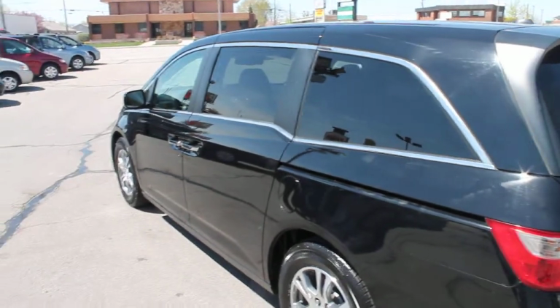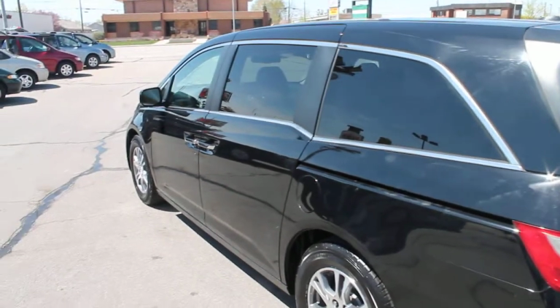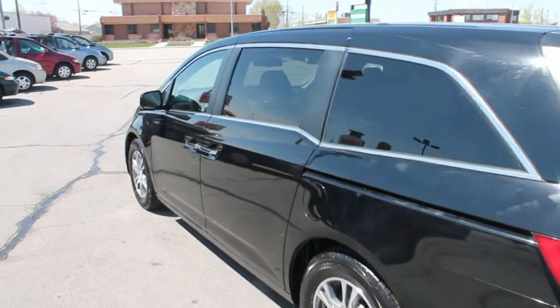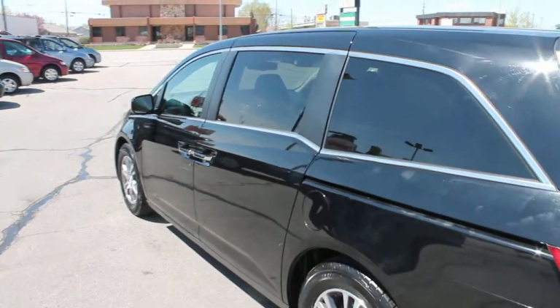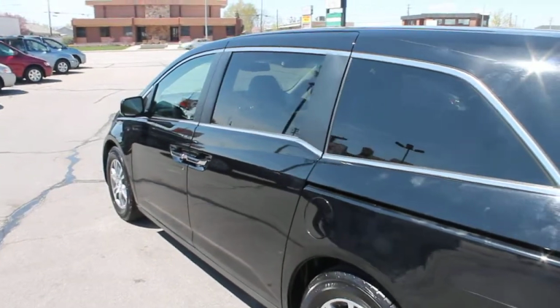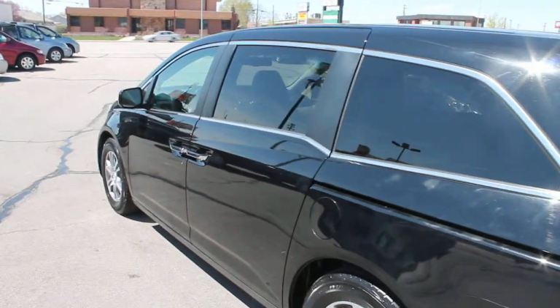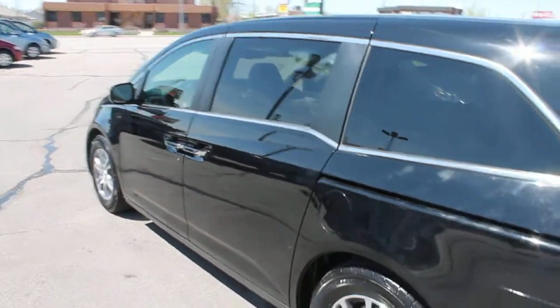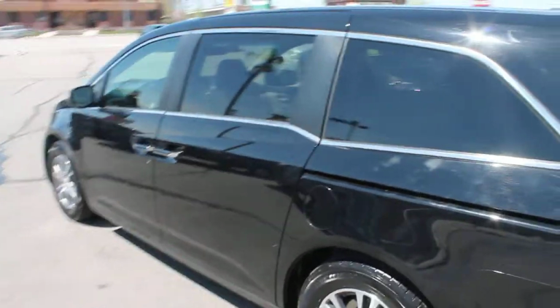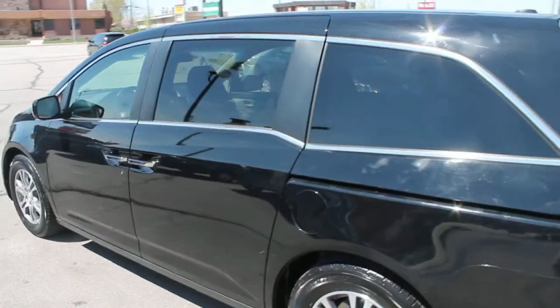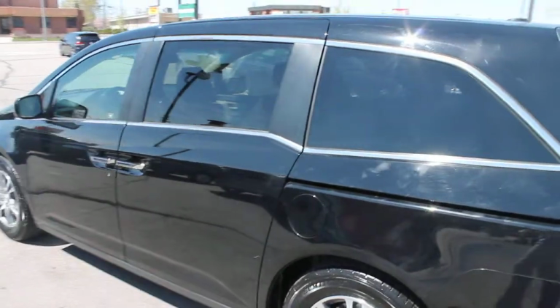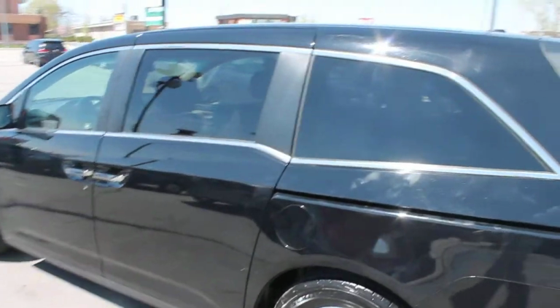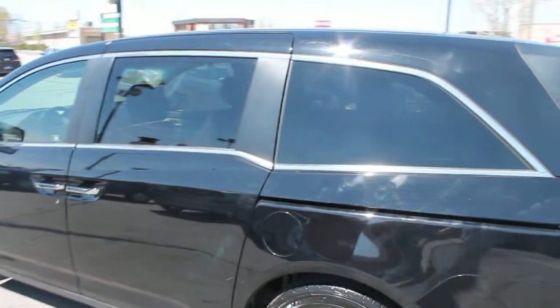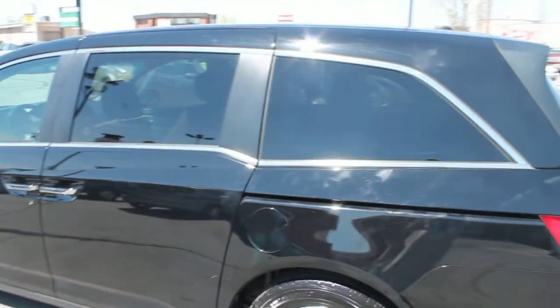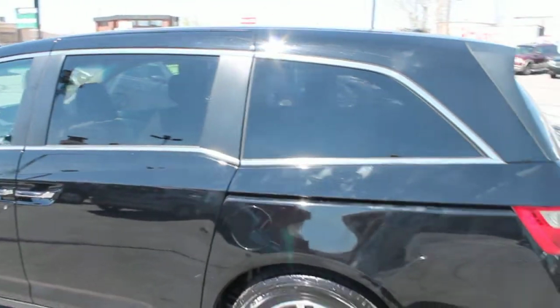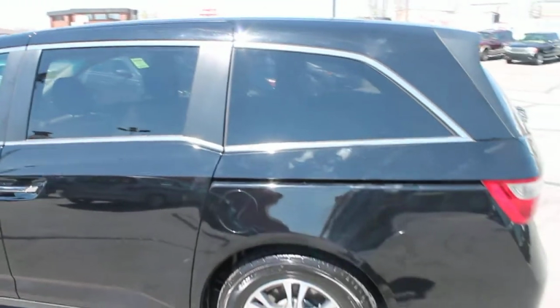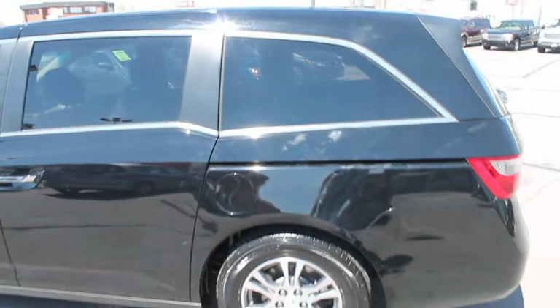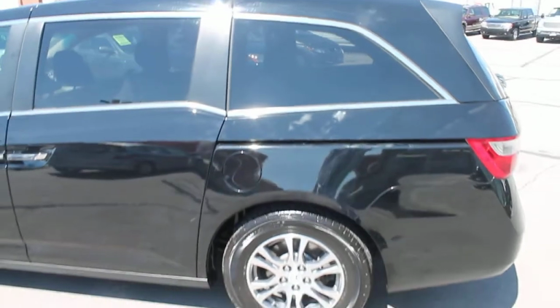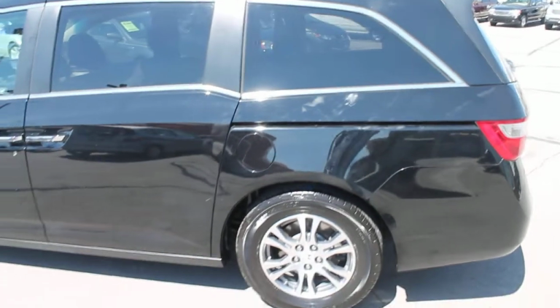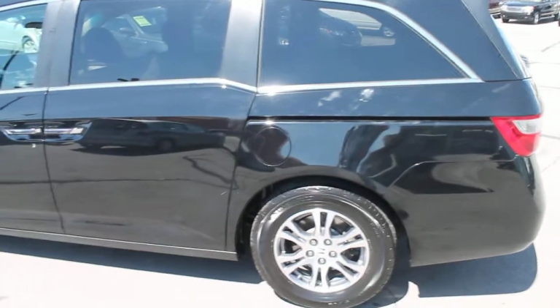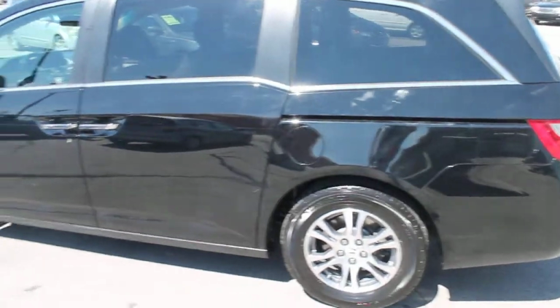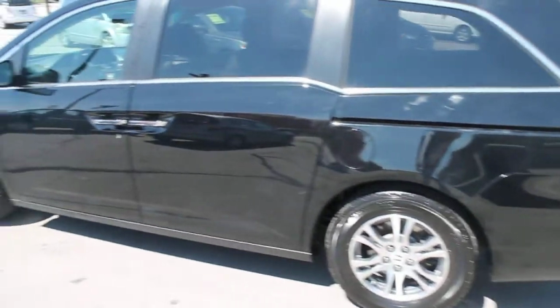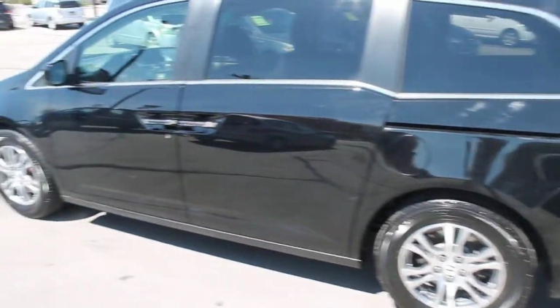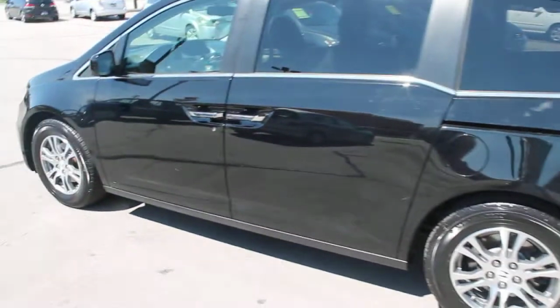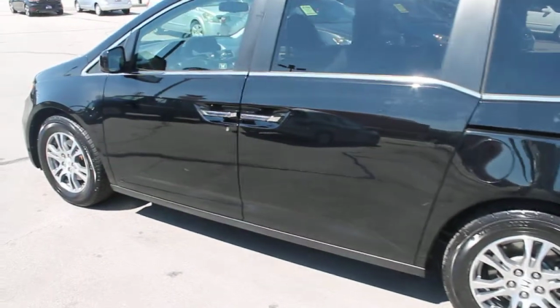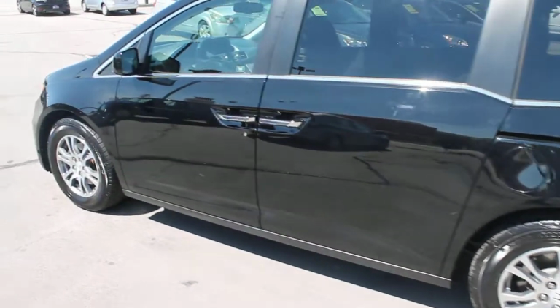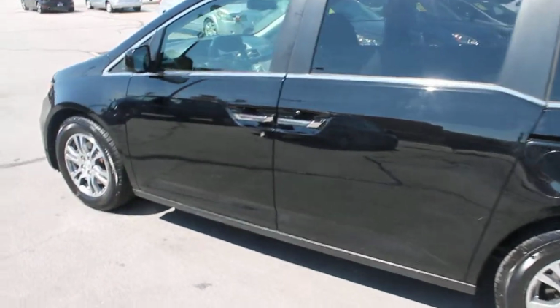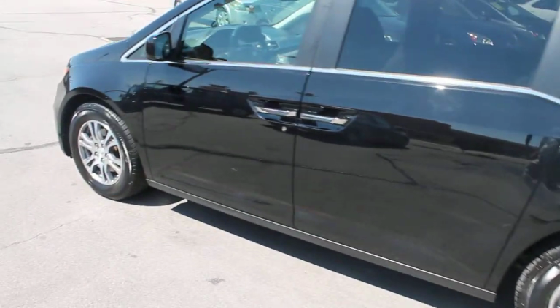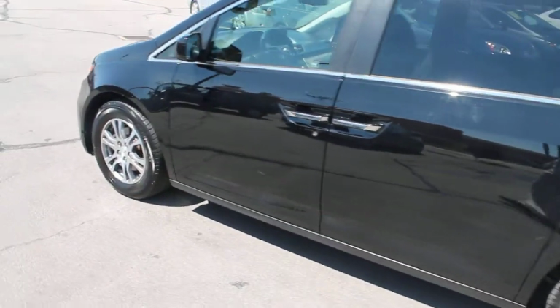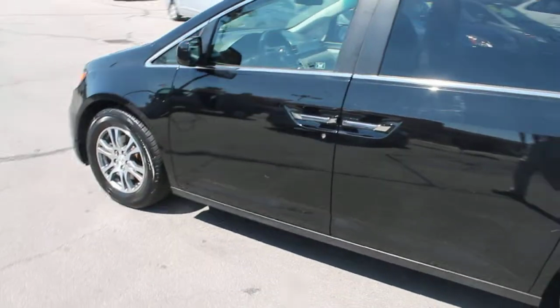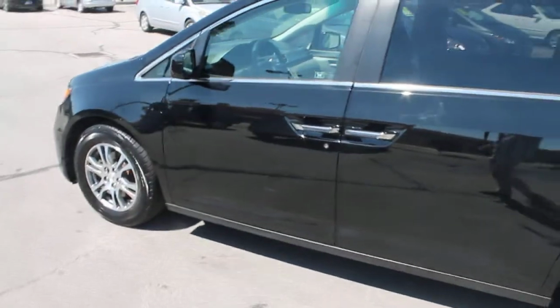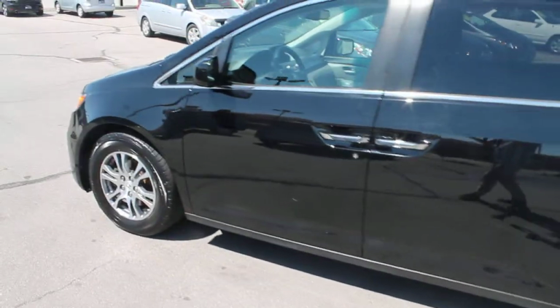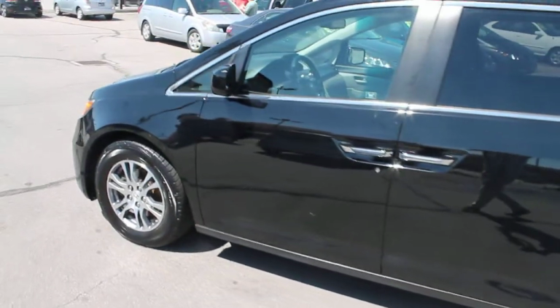We'll put our experience and expertise to work for you, finding you the right vehicle for the right price with the right financing.